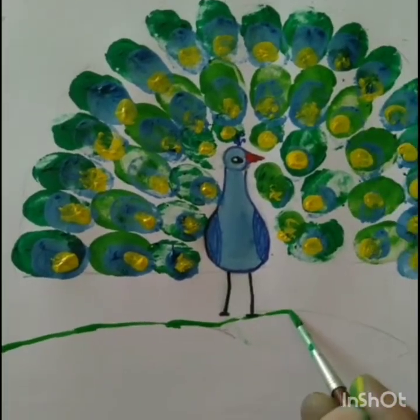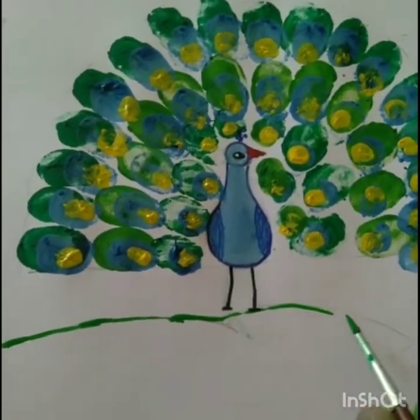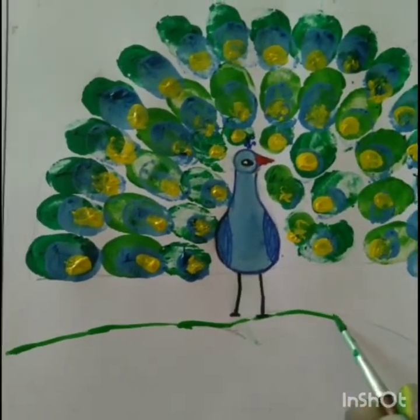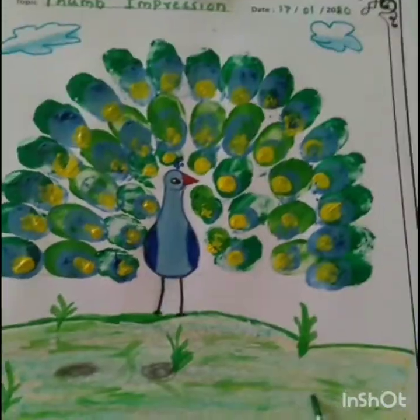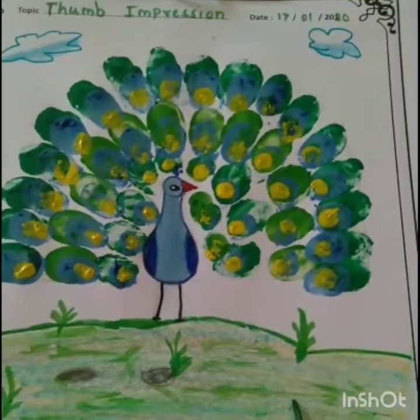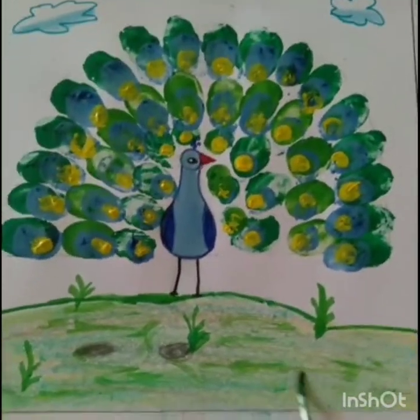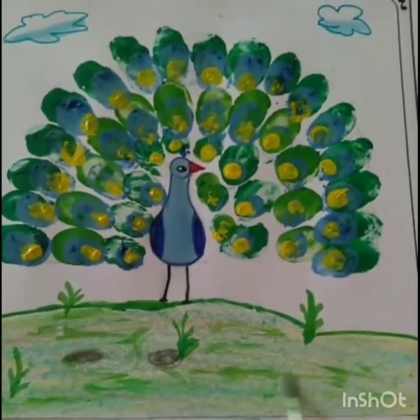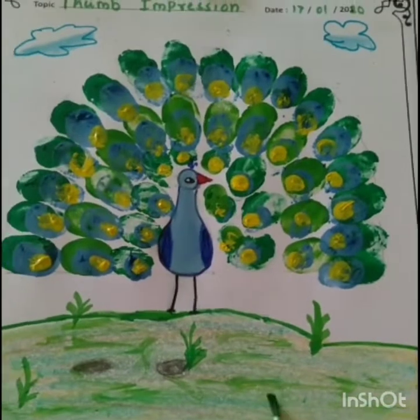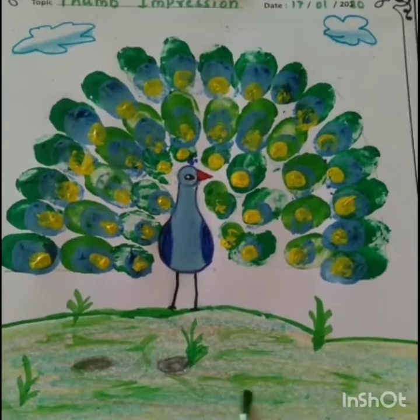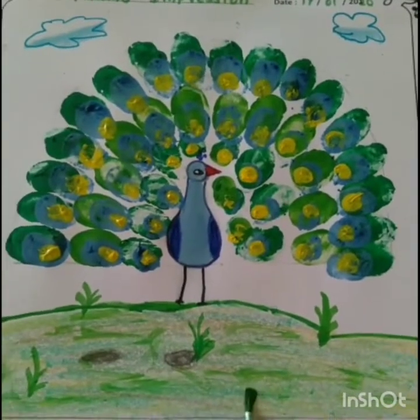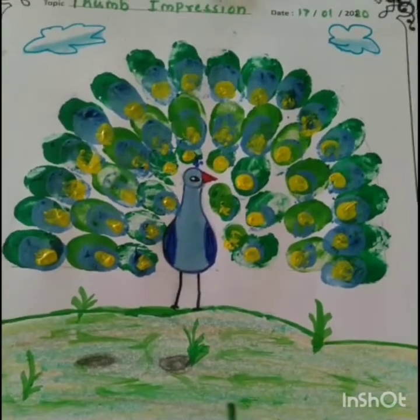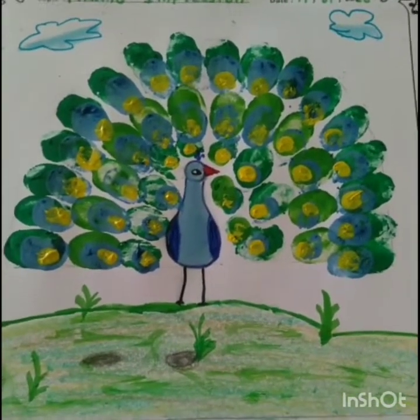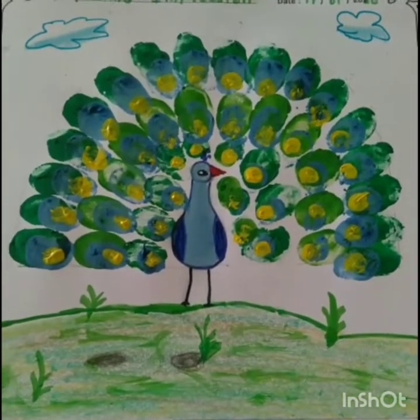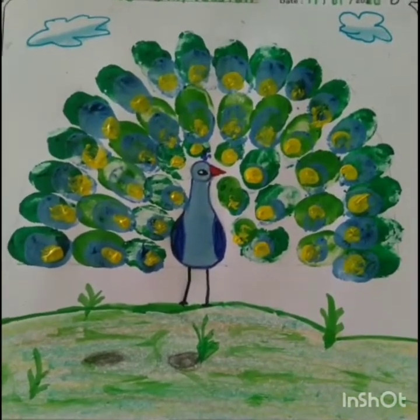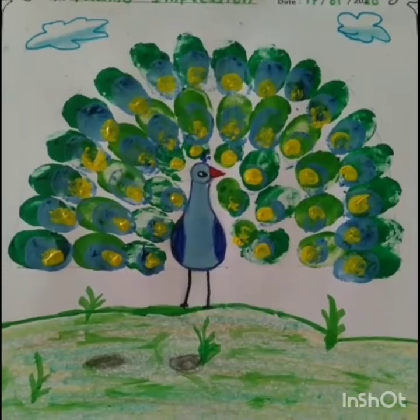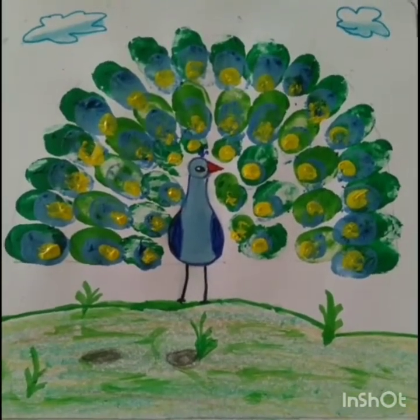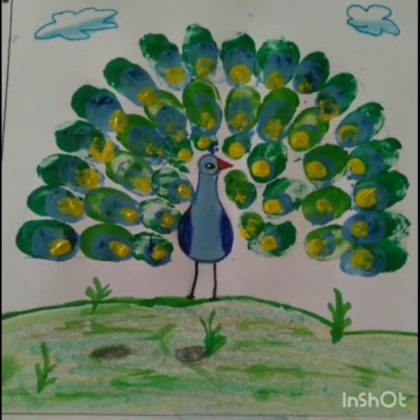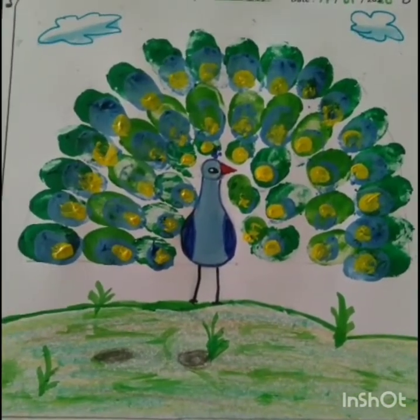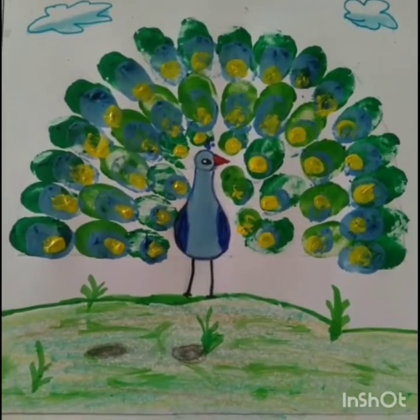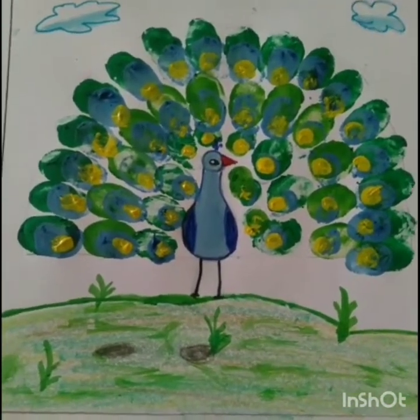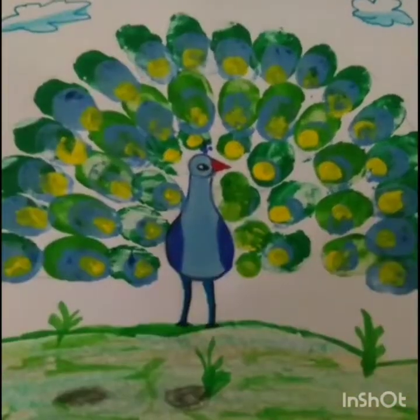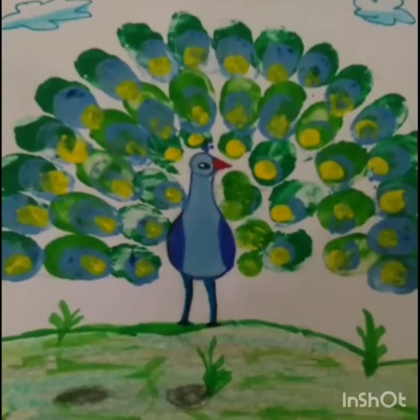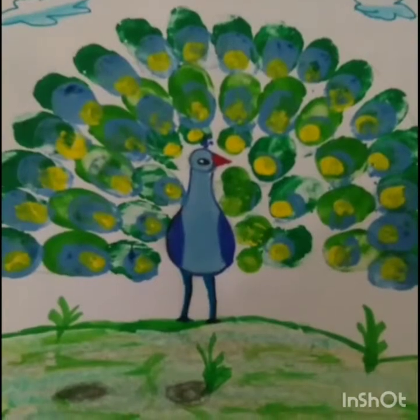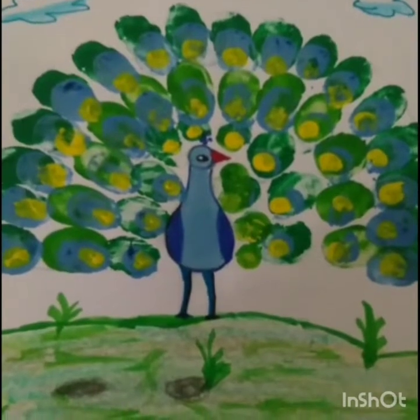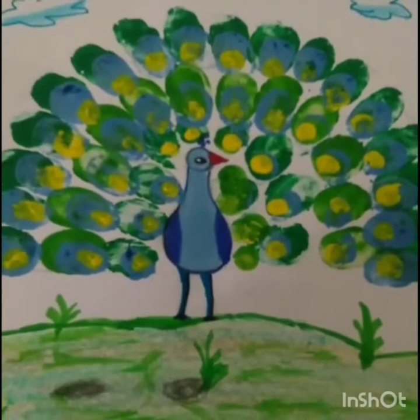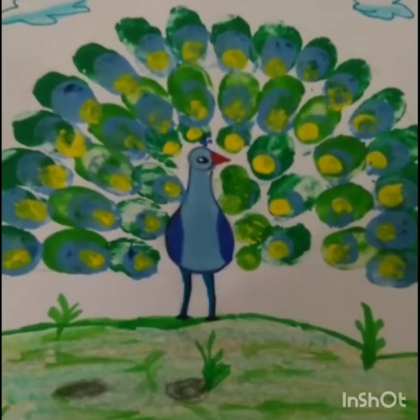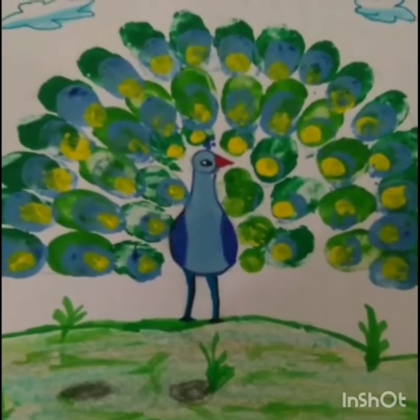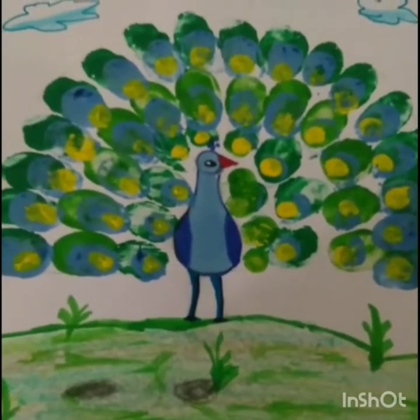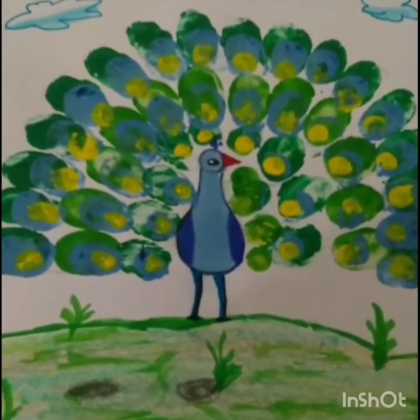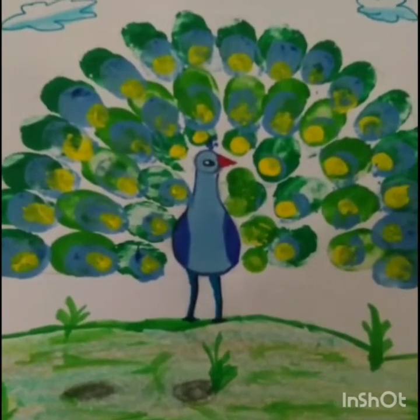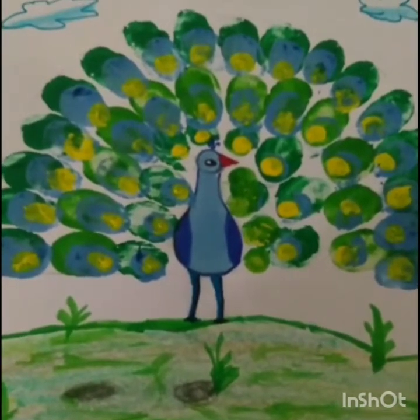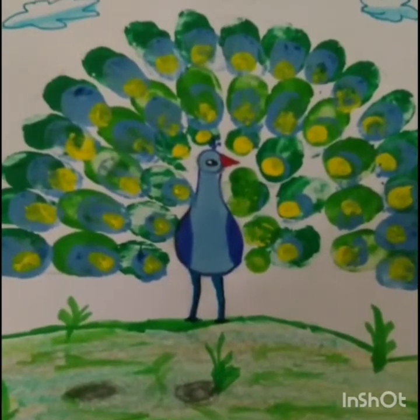Children, do you enjoy this activity? Children, do this activity at home with the help of your parents. Okay. Bye.